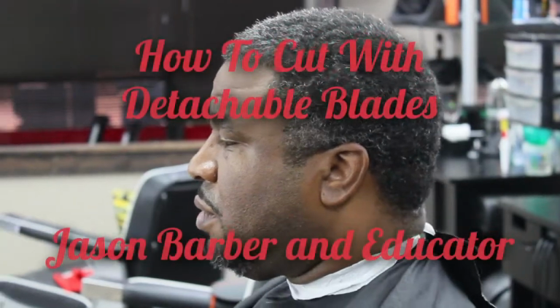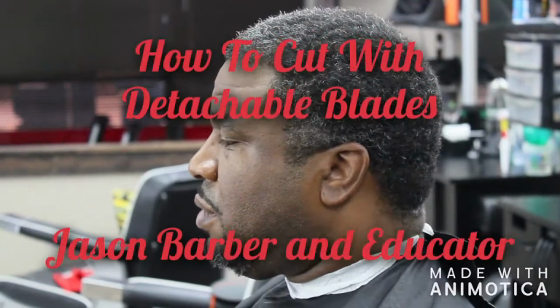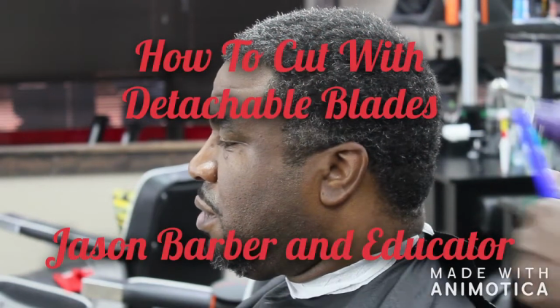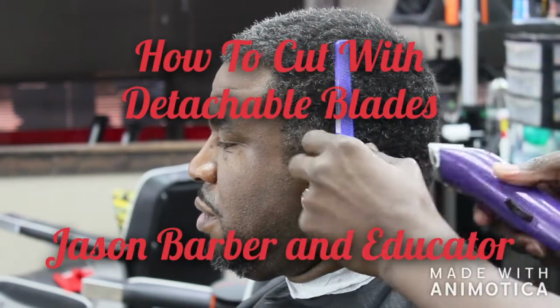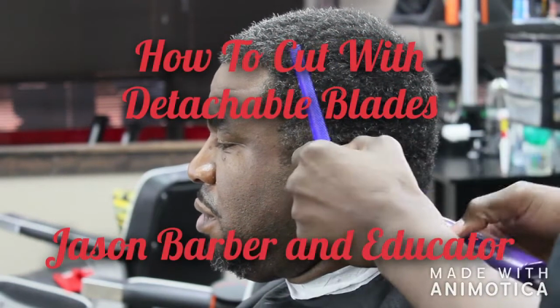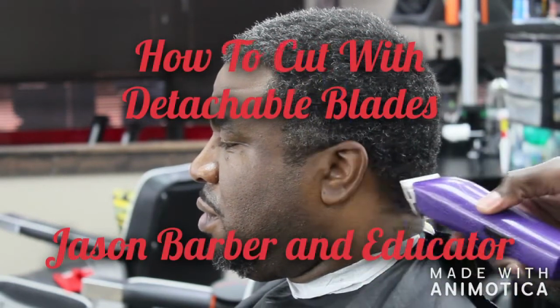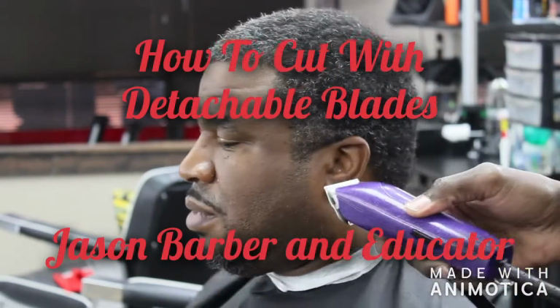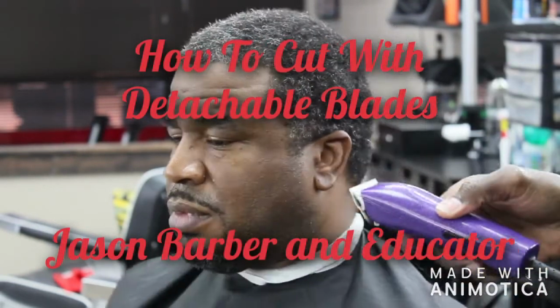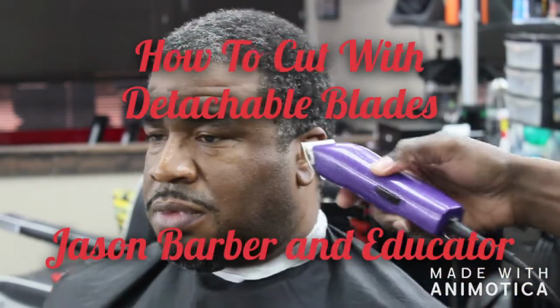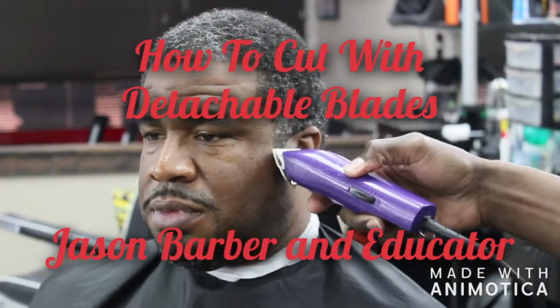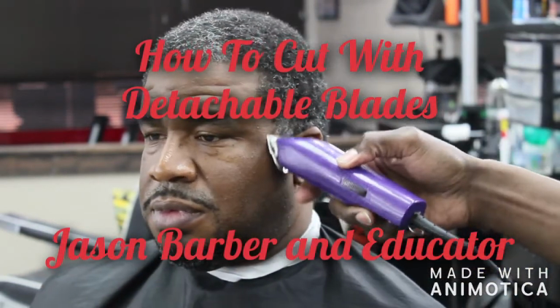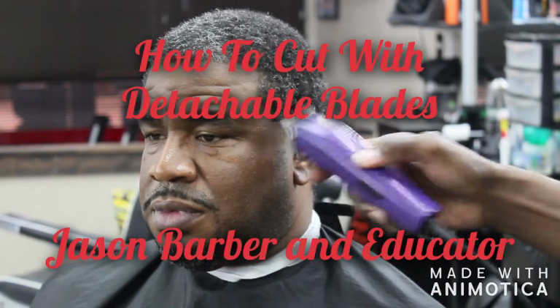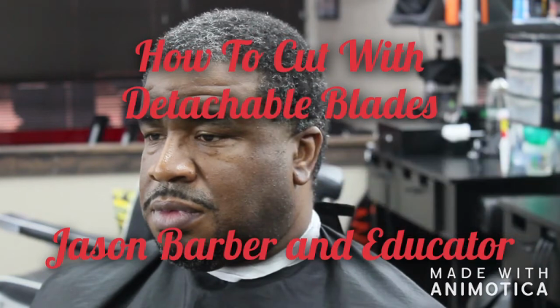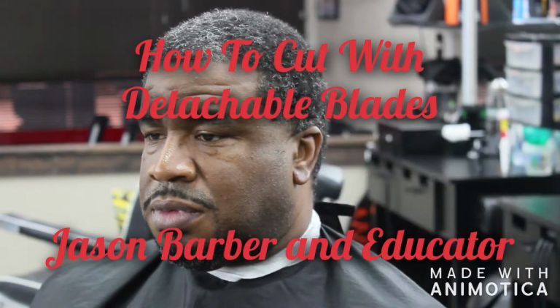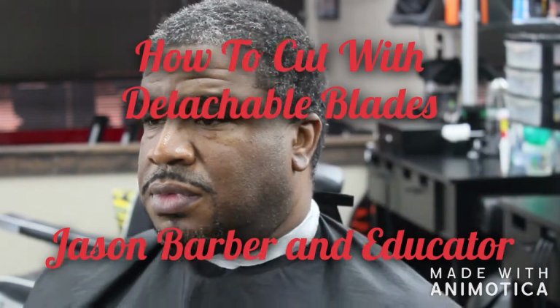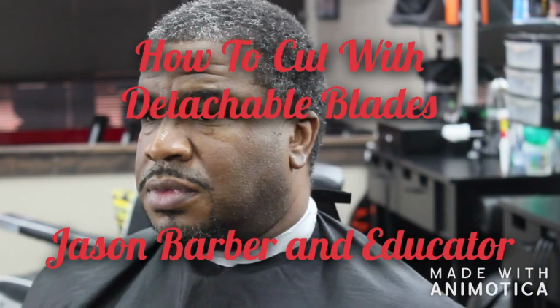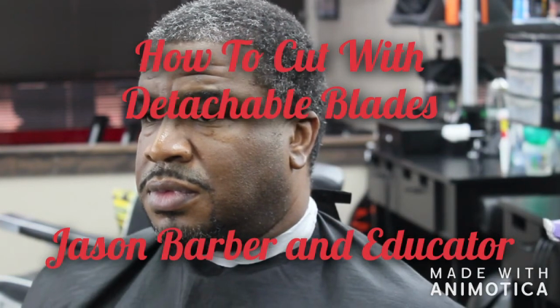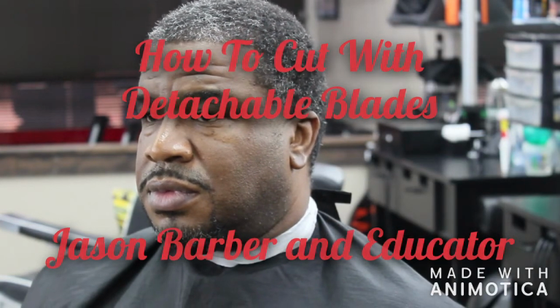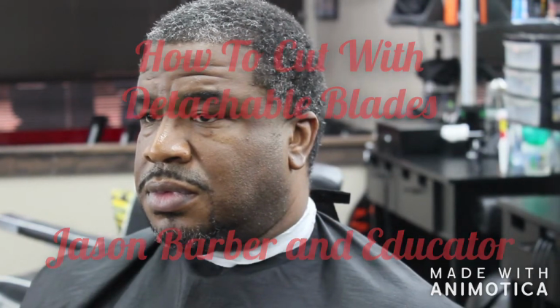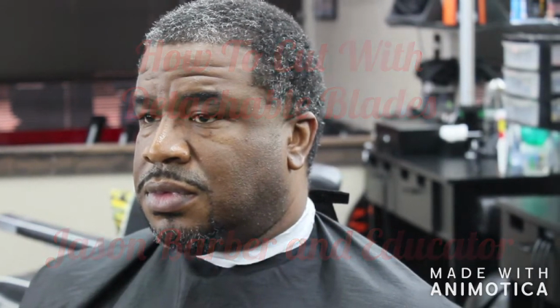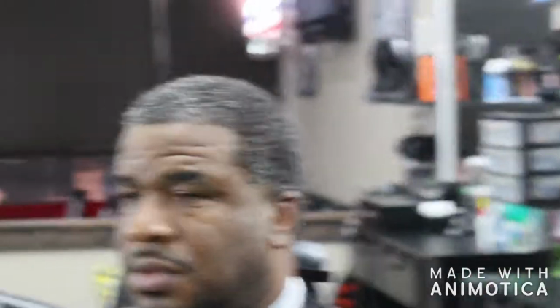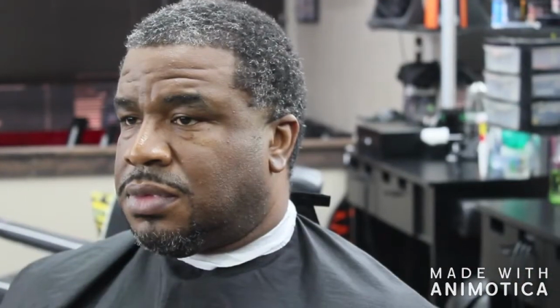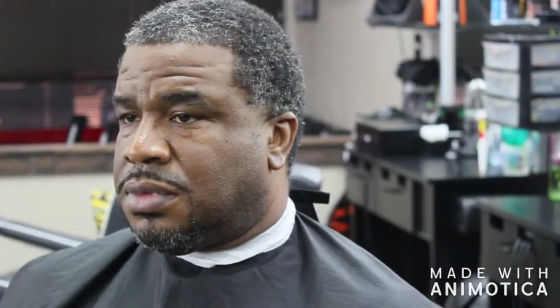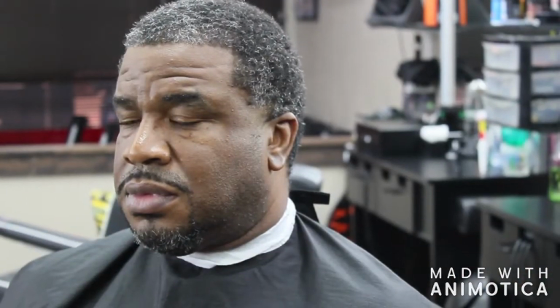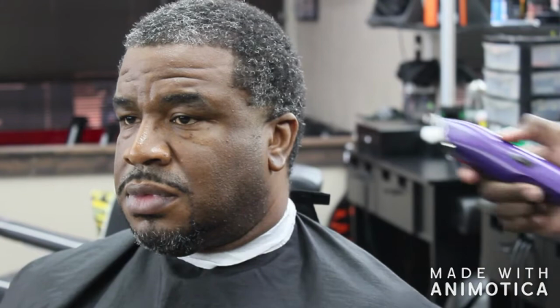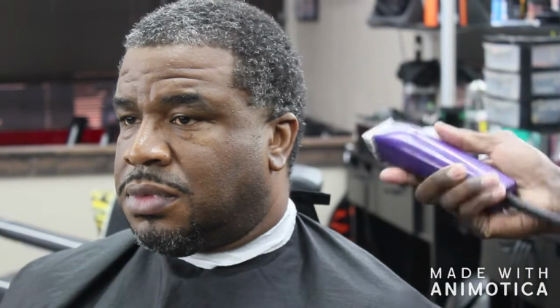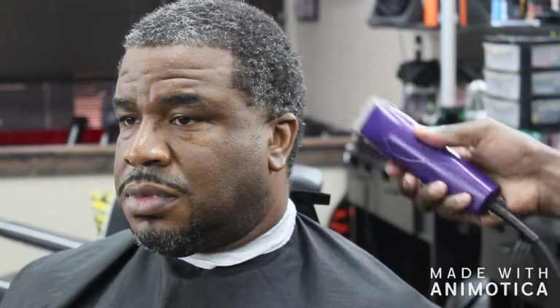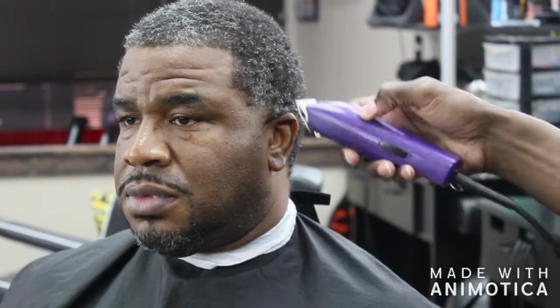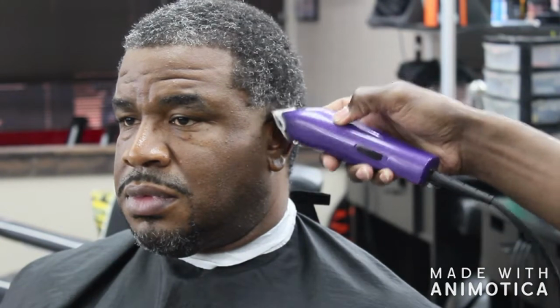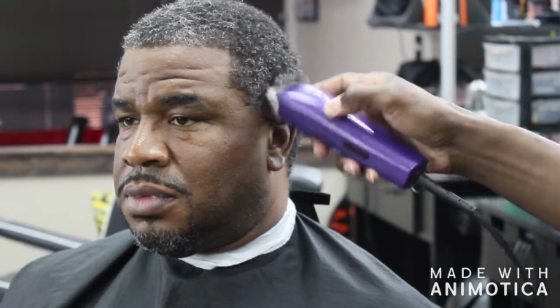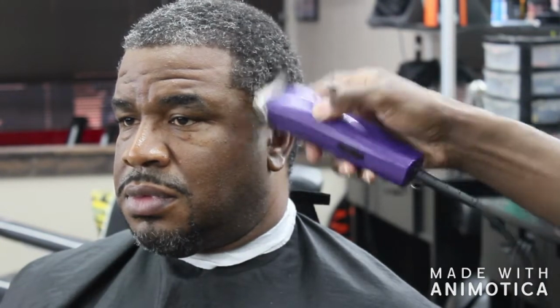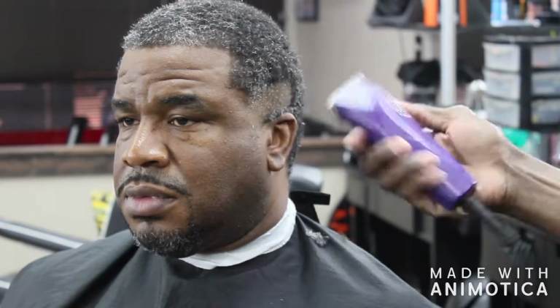Hey YouTube, it's your boy Jason Barb, Educator, back at you again with some more good stuff. Today we have a tutorial on how to do a ball fade with detachable blades.